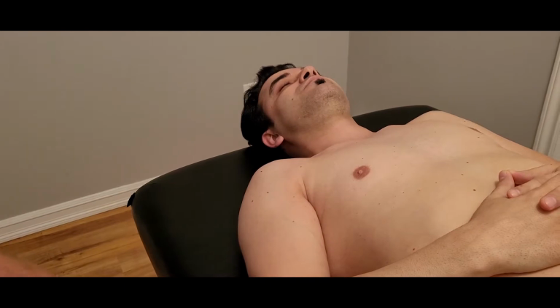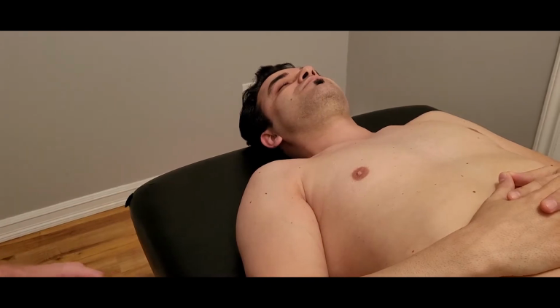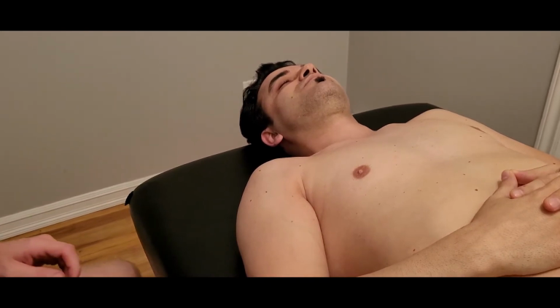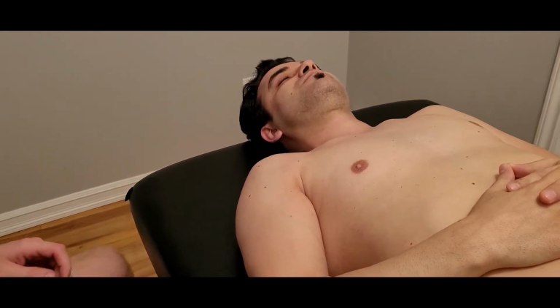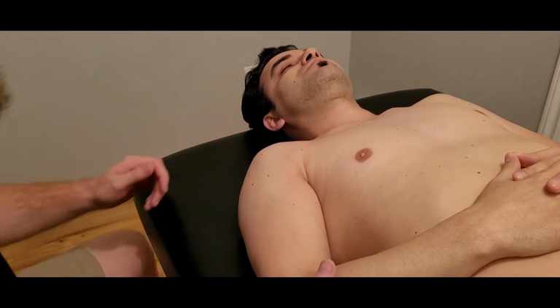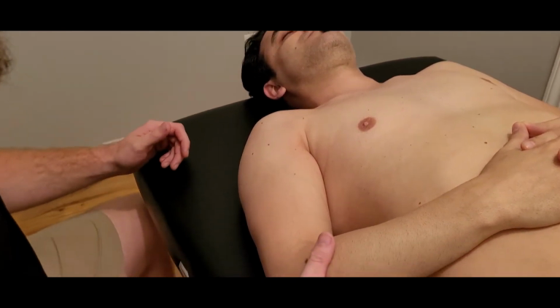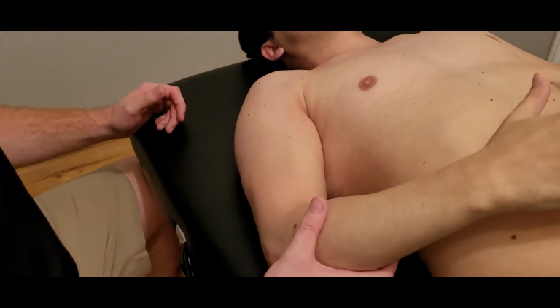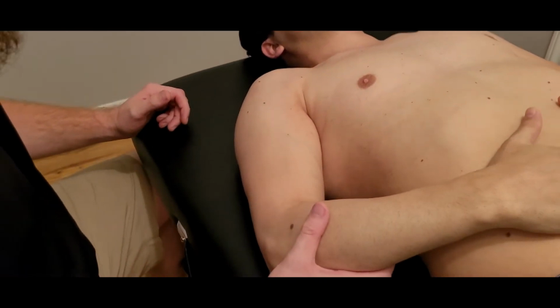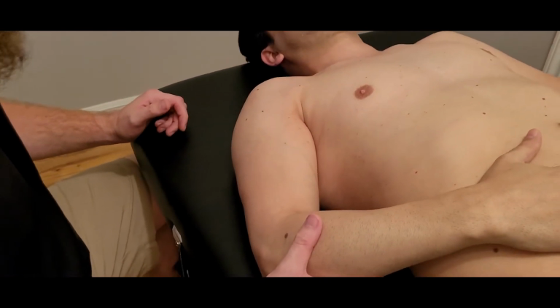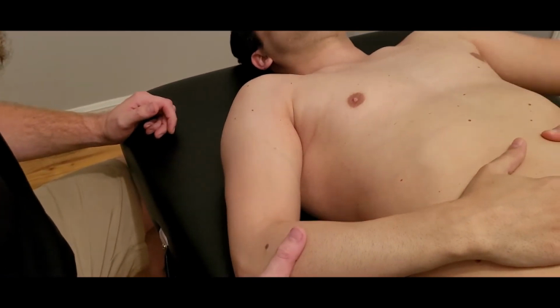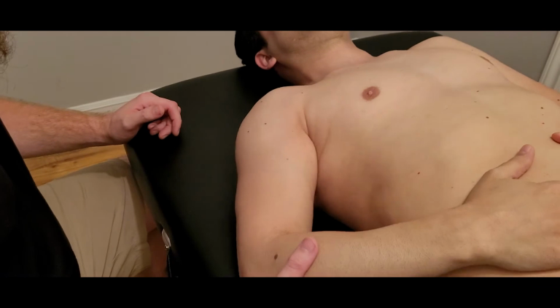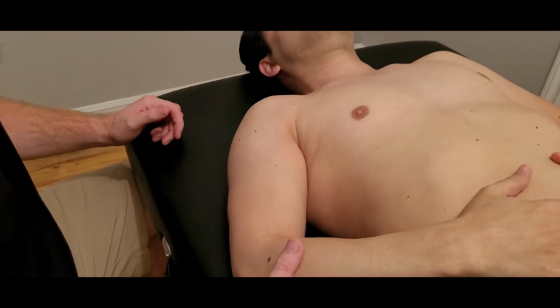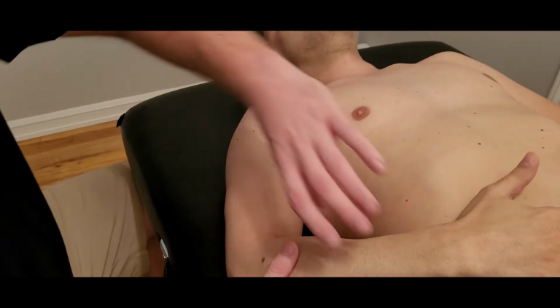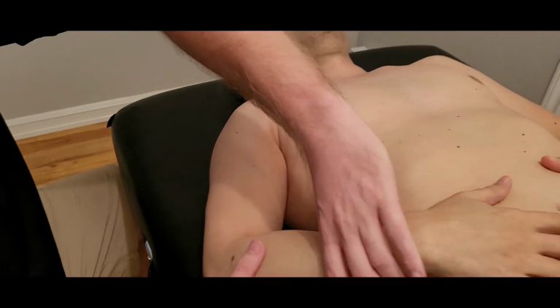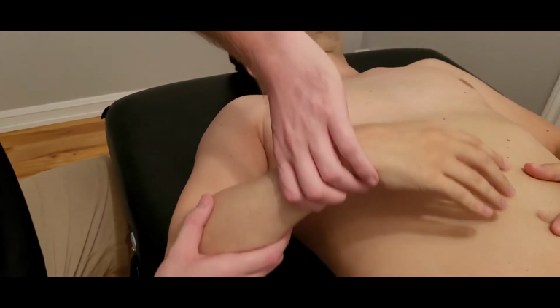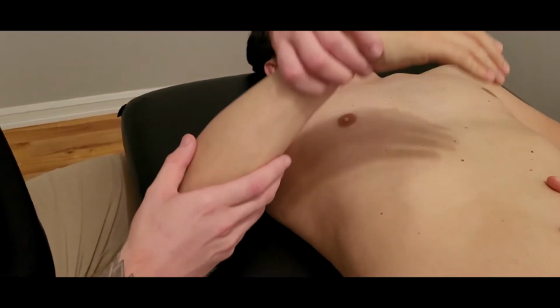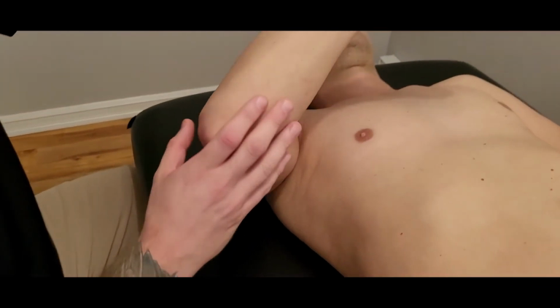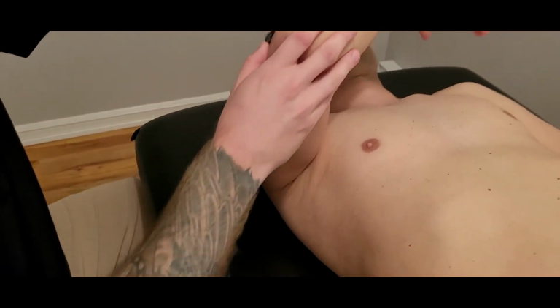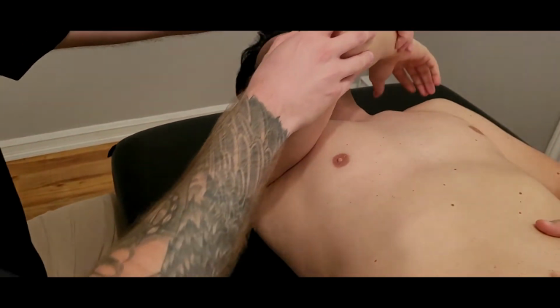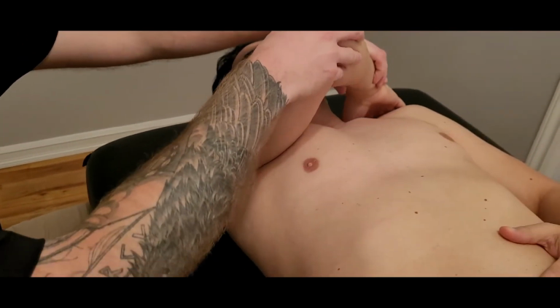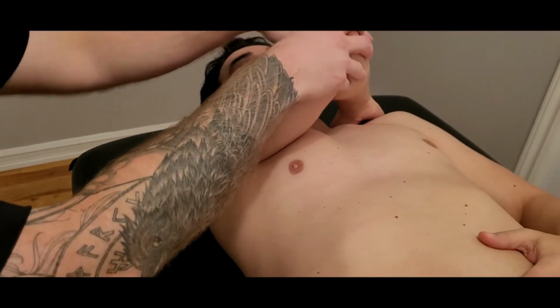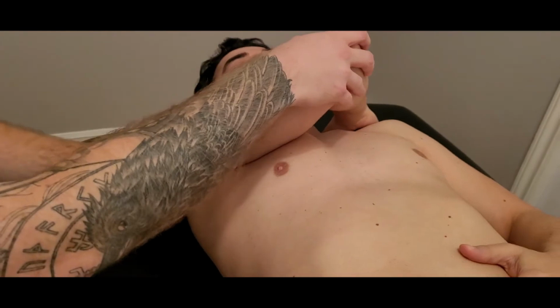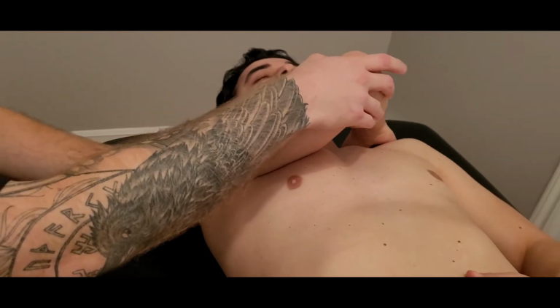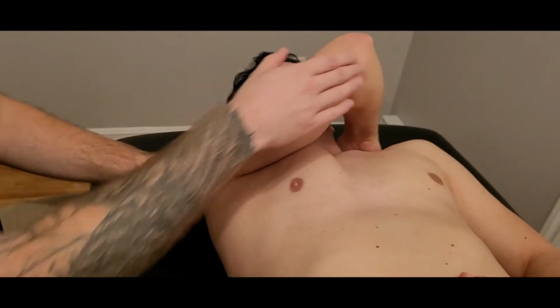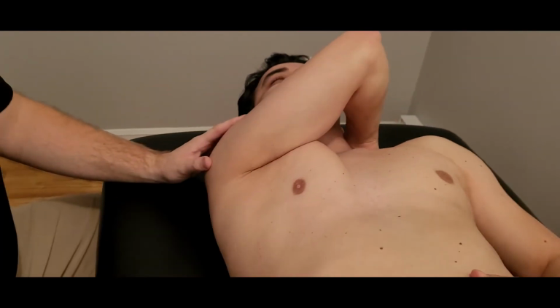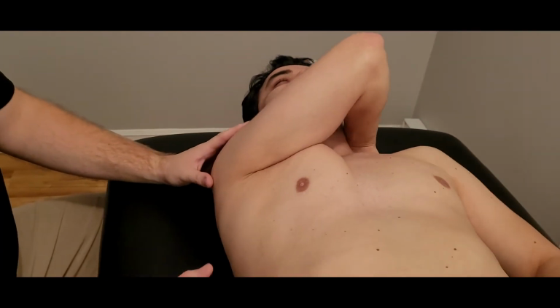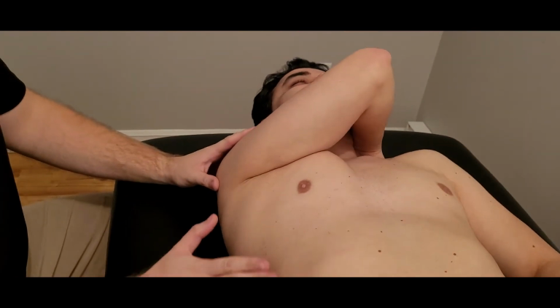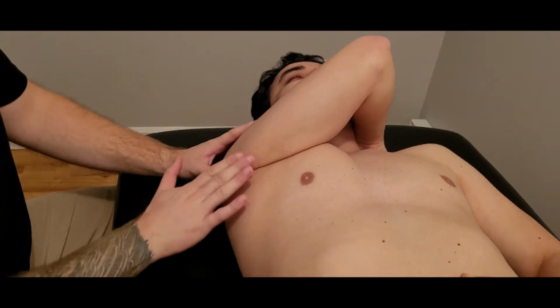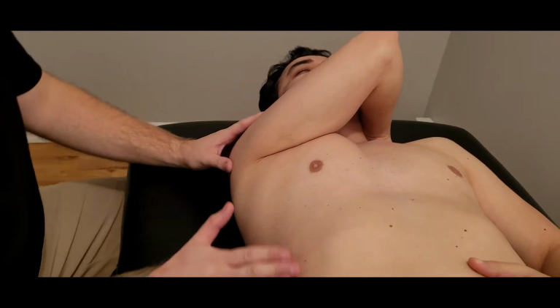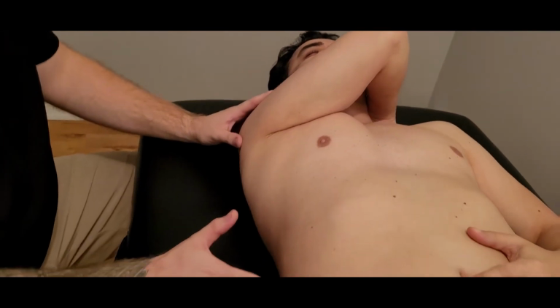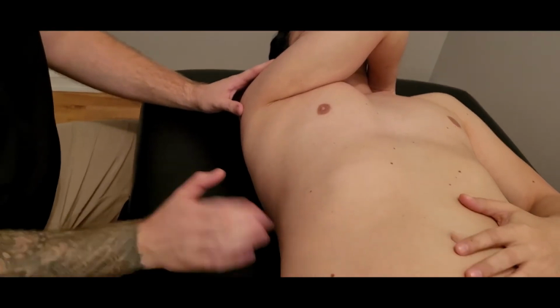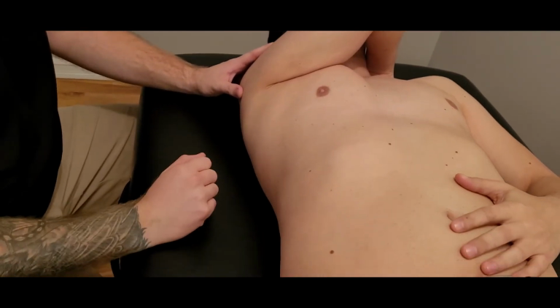In this video we're going to be palpating the muscle known as serratus anterior. To start, I'm going to bring my partner's arm up and across his body and out of the way, as I'm going to be palpating a large number of ribs on the lateral aspect.